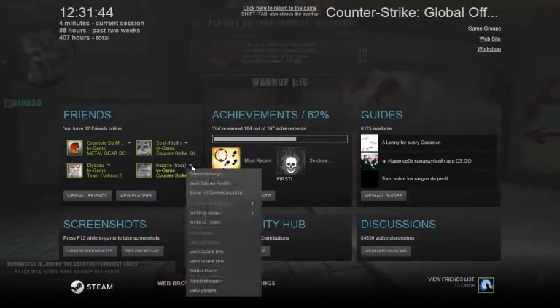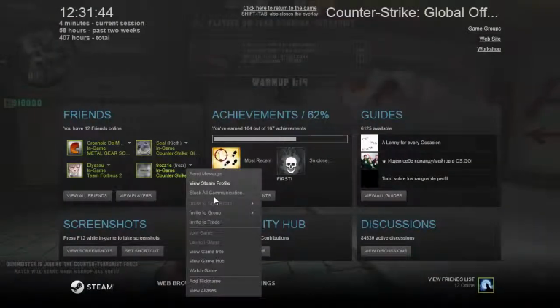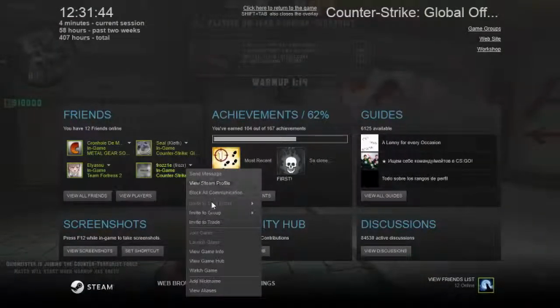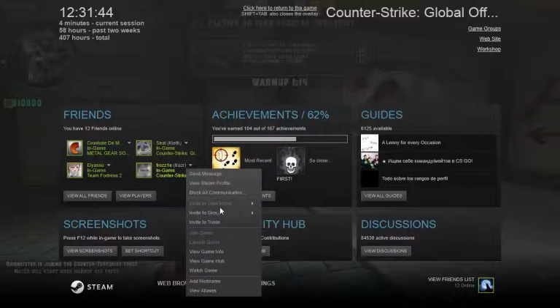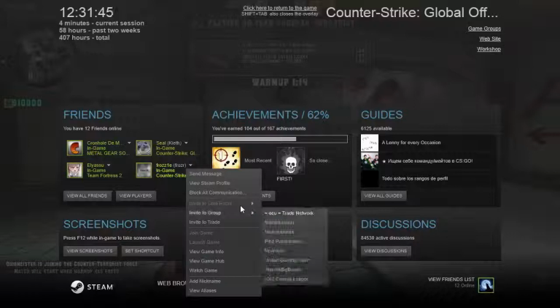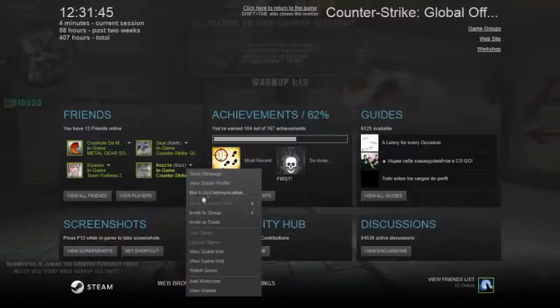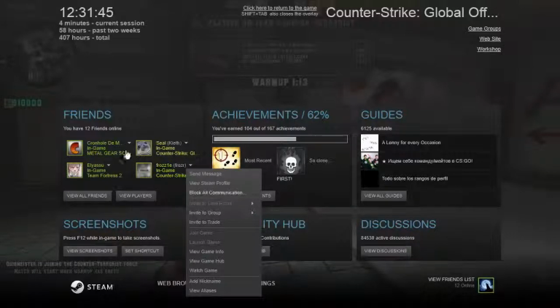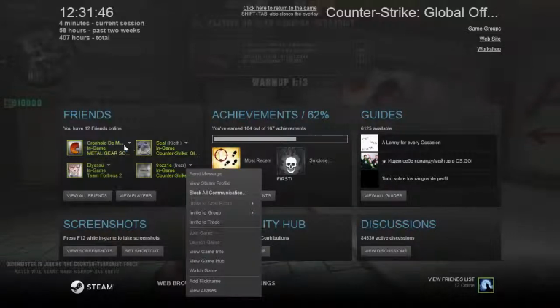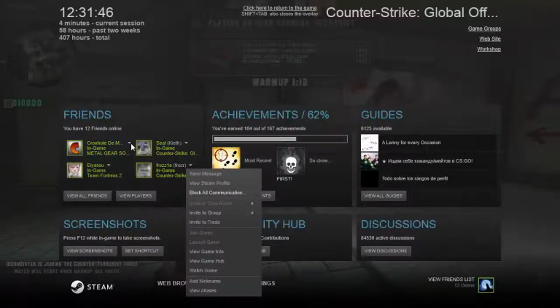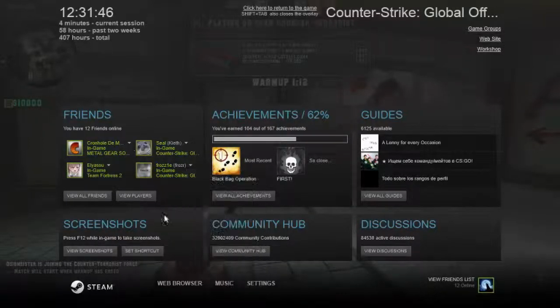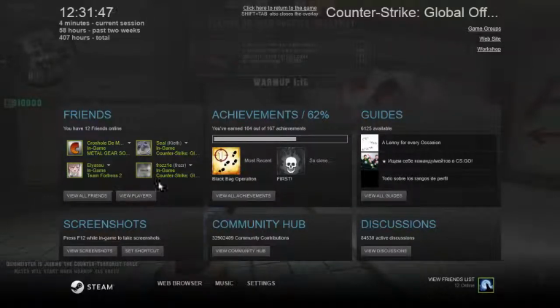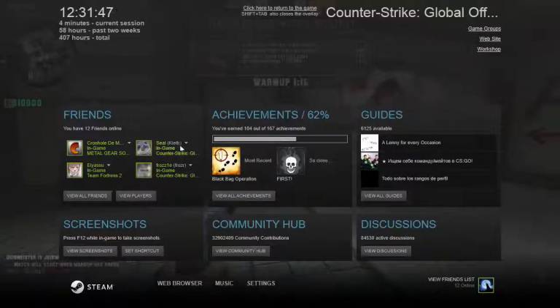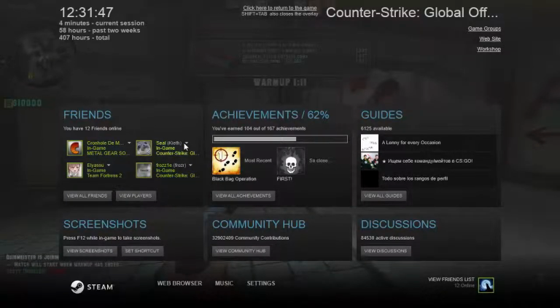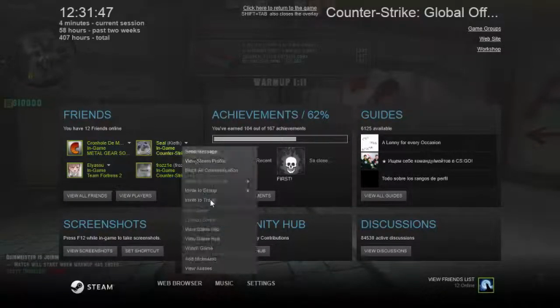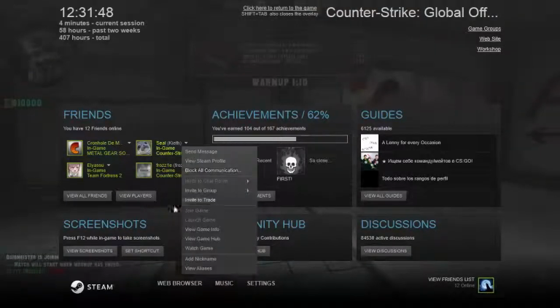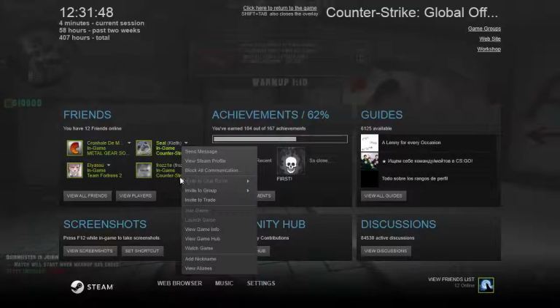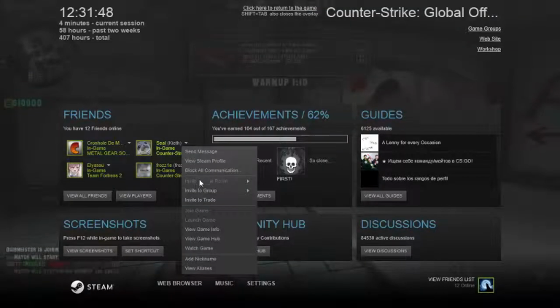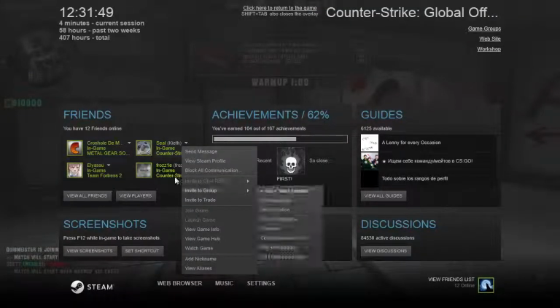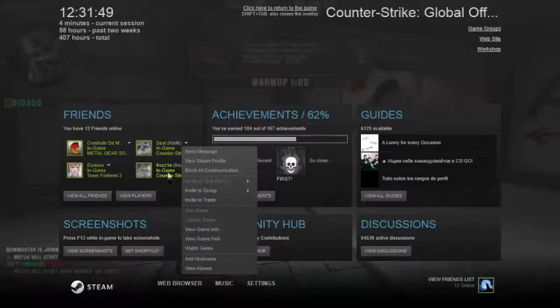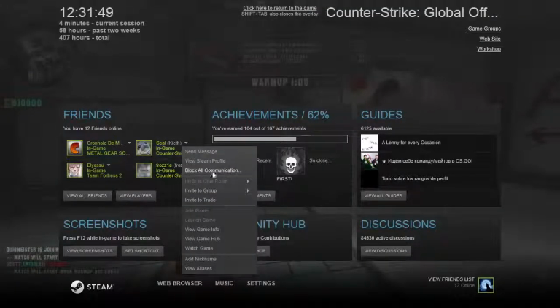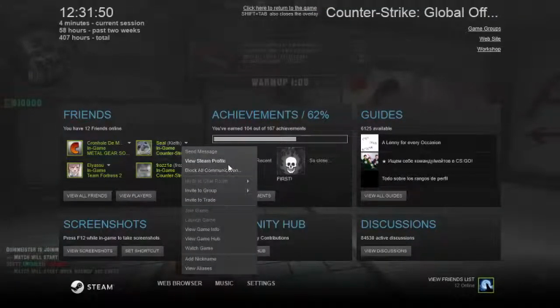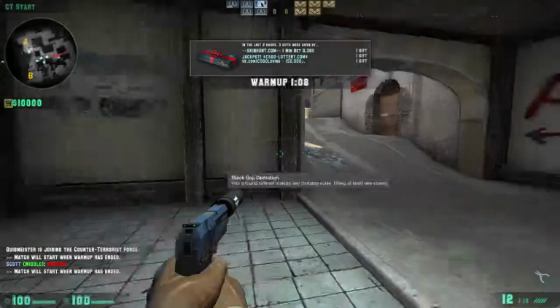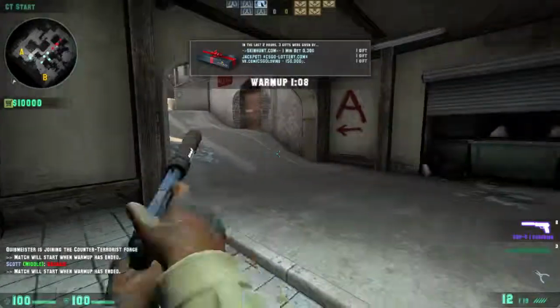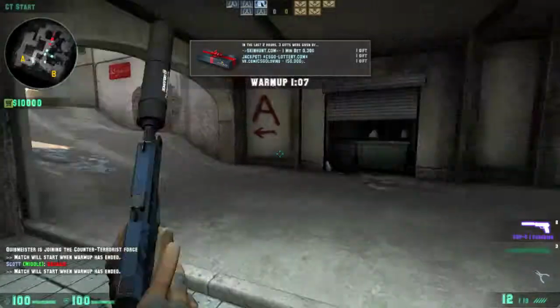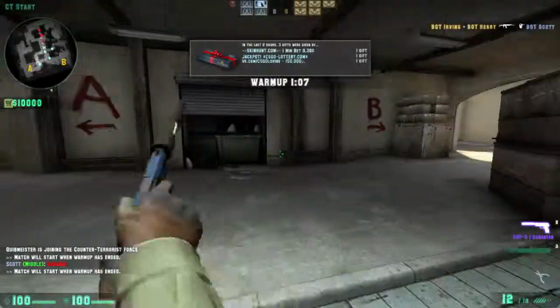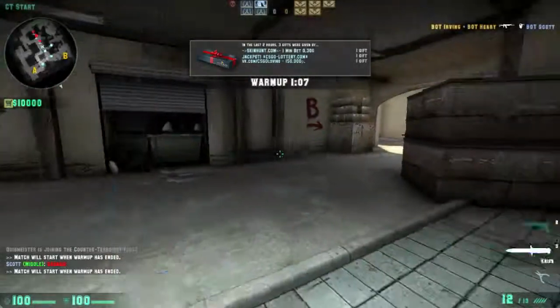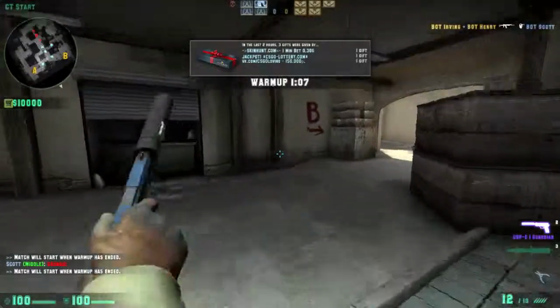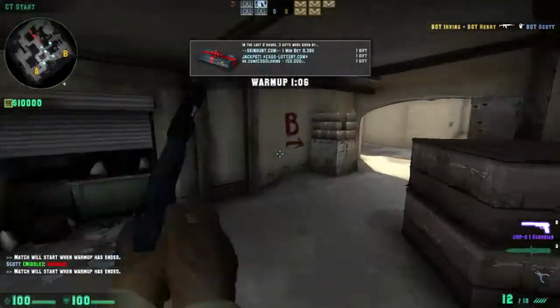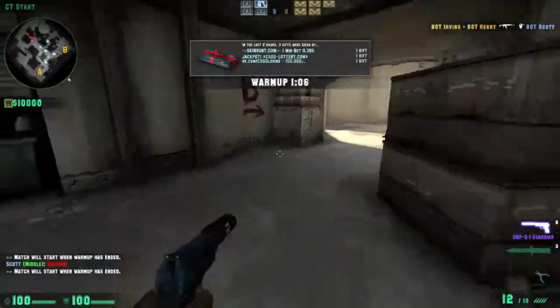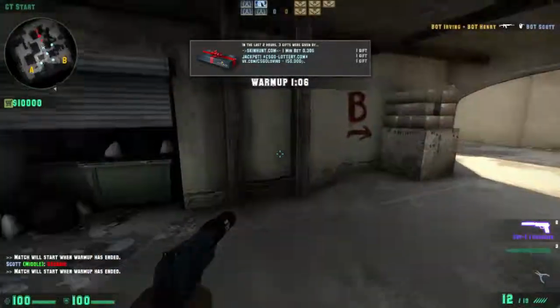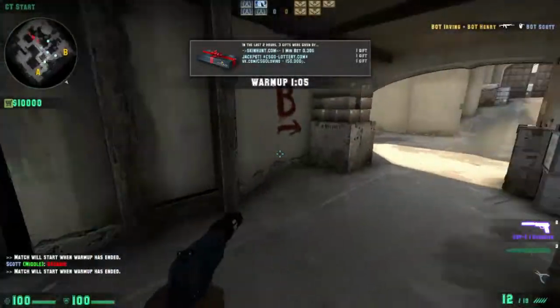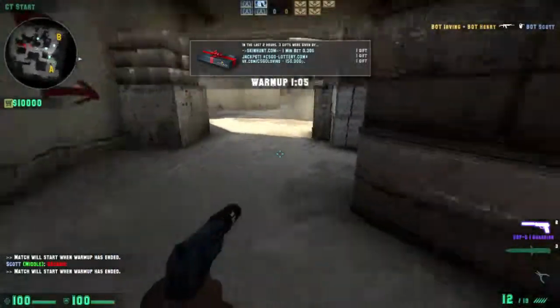As you can see, I can no longer invite anyone. Which means that if the friends that you invited in the lobby have disconnected or timed out, they are unable to reconnect.